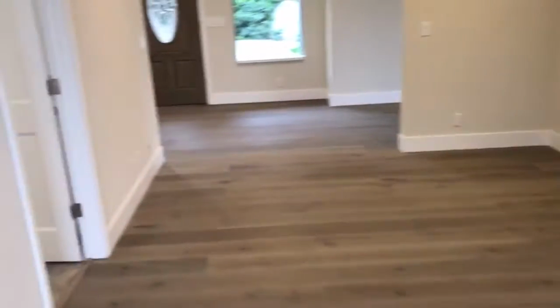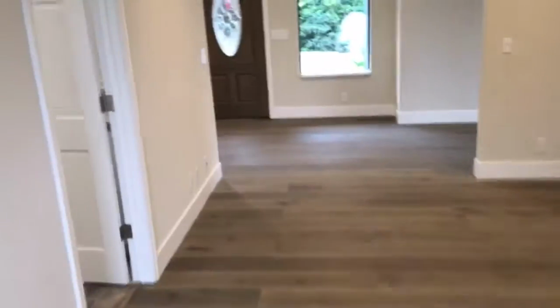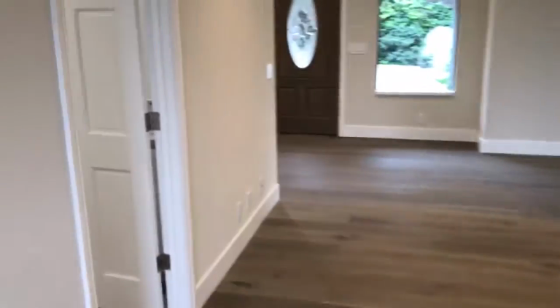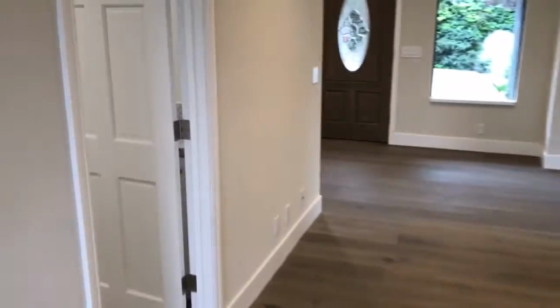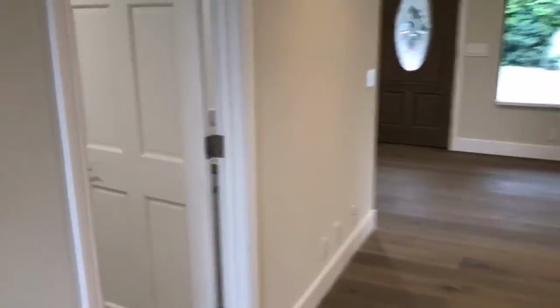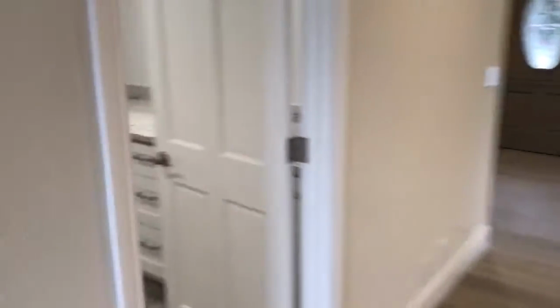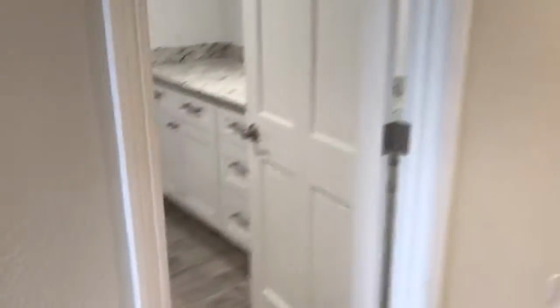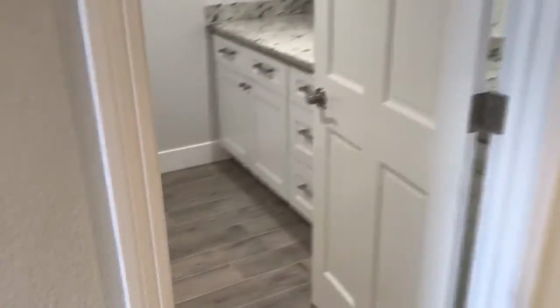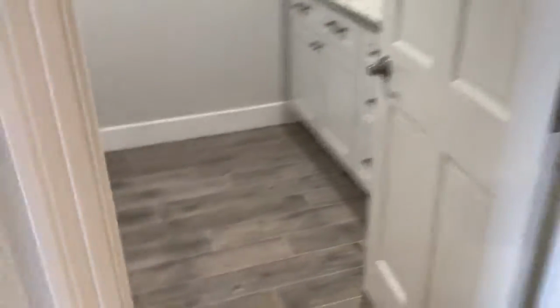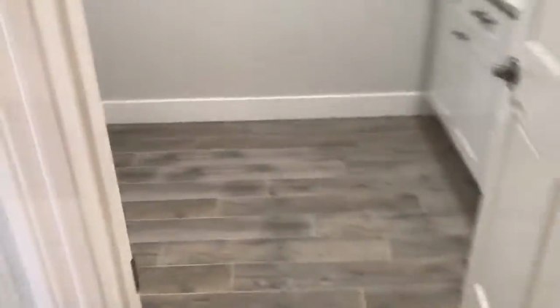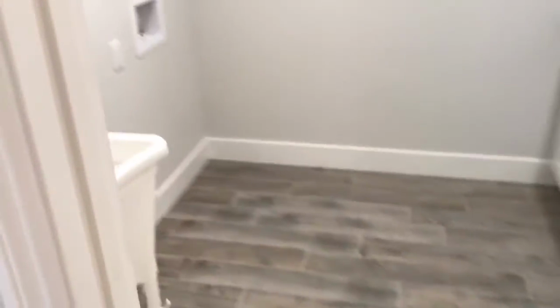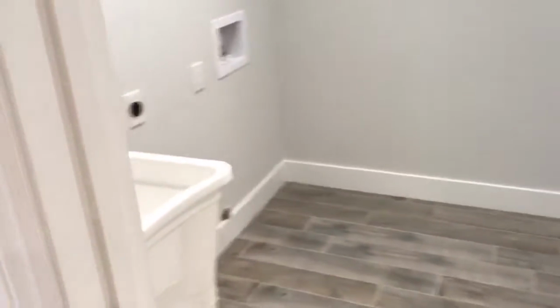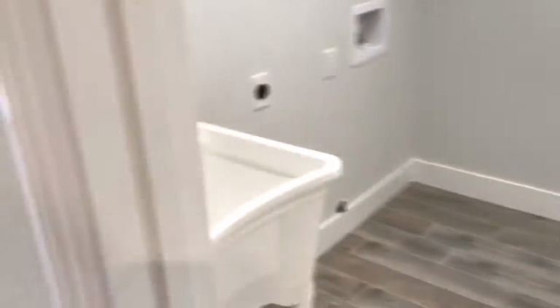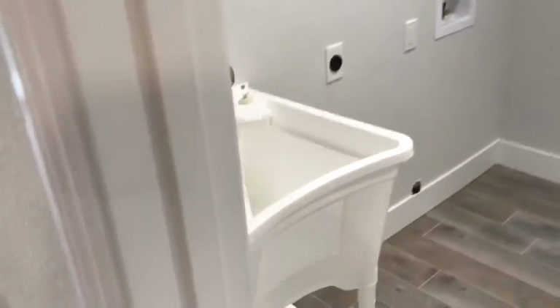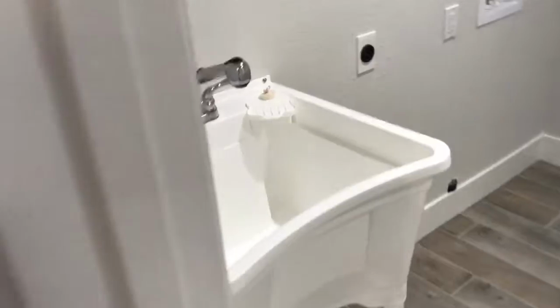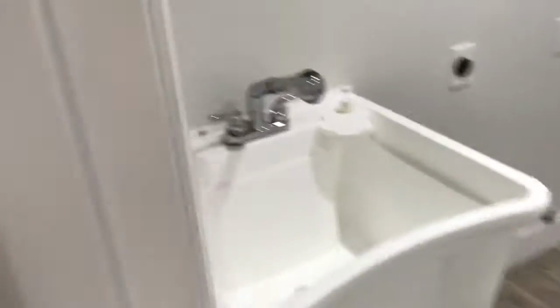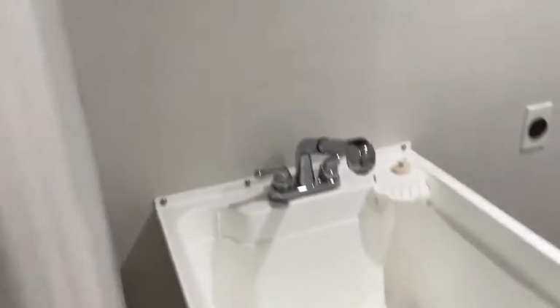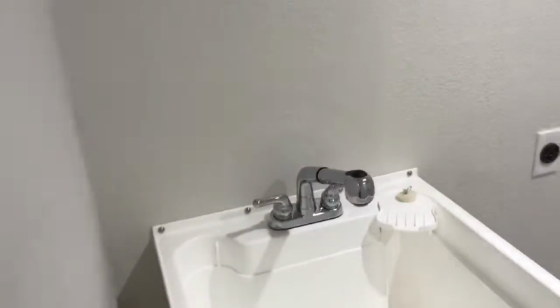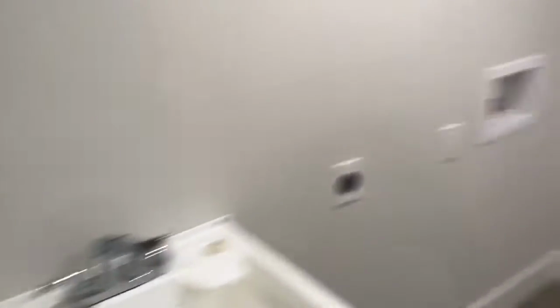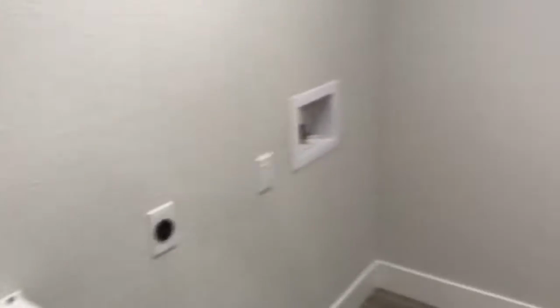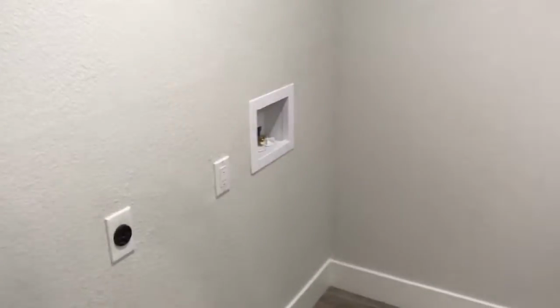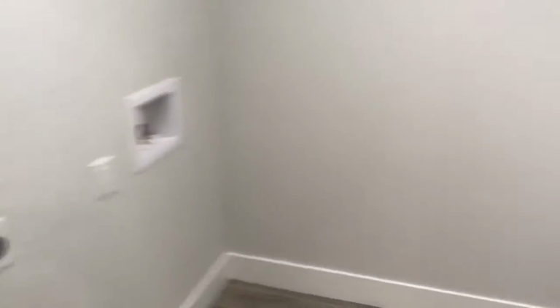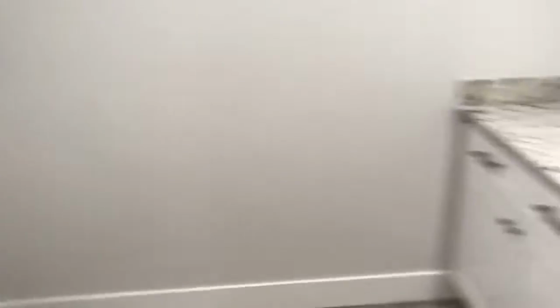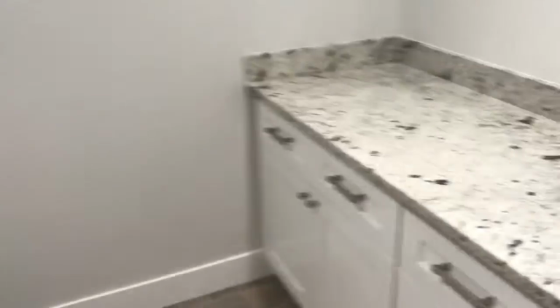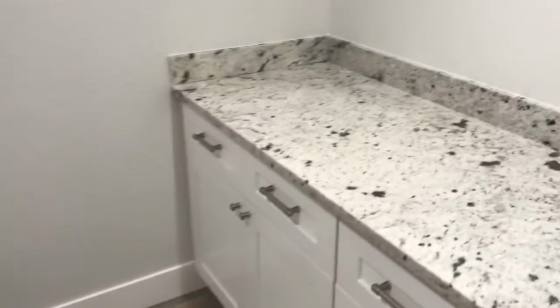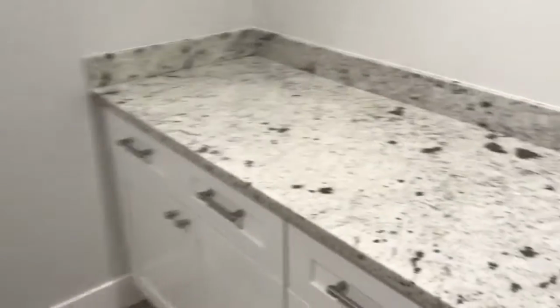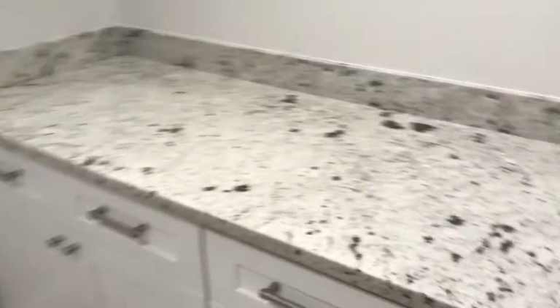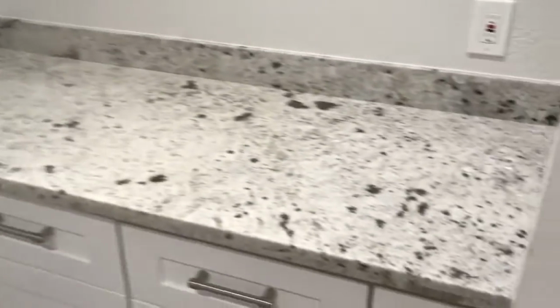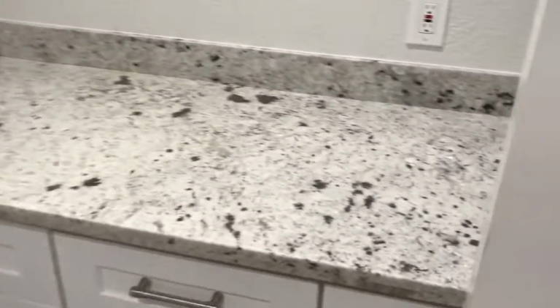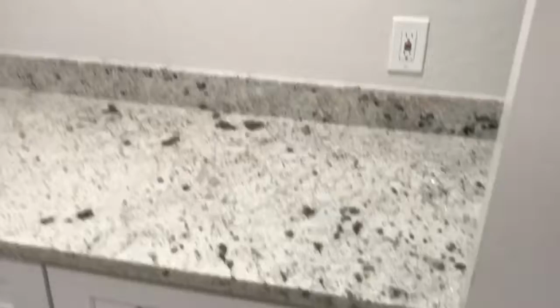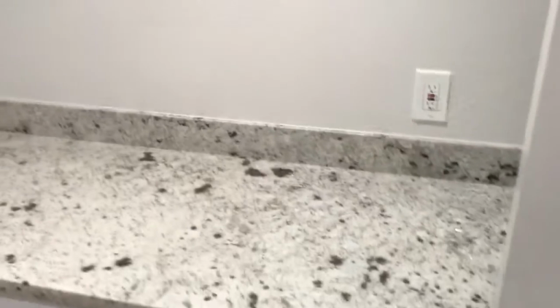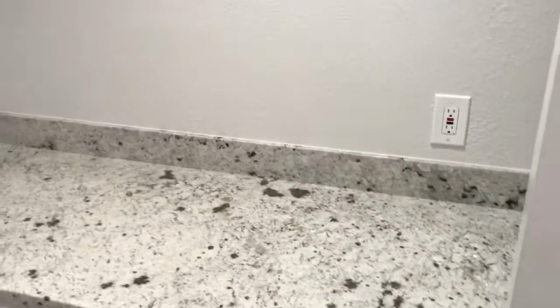This is your laundry room — laundry sink, washer and dryer hookup, and you've got your area for folding laundry.